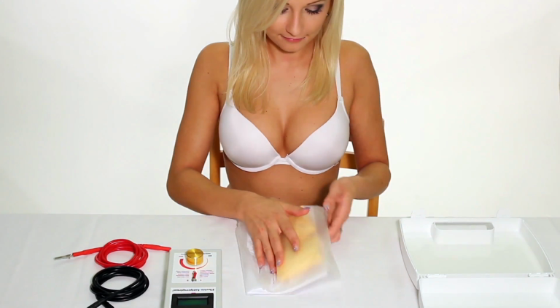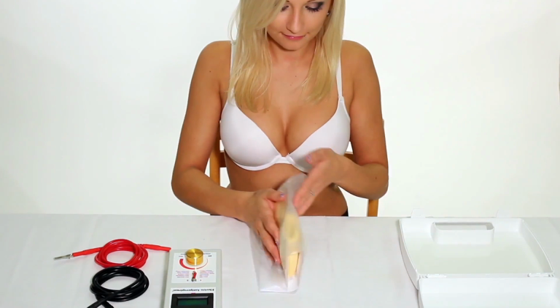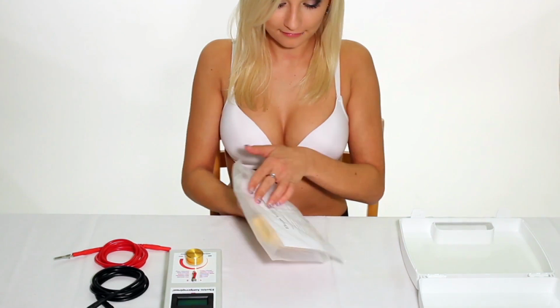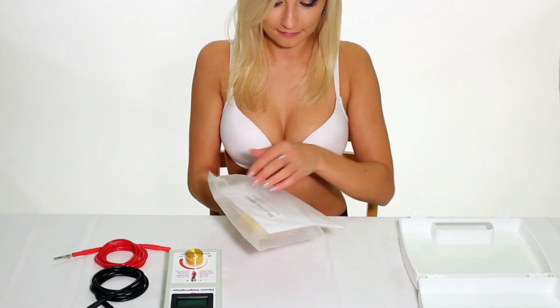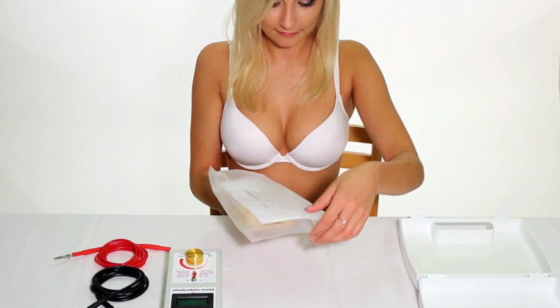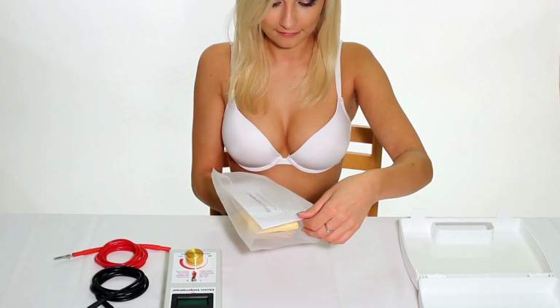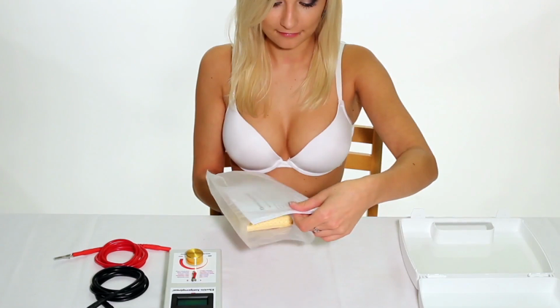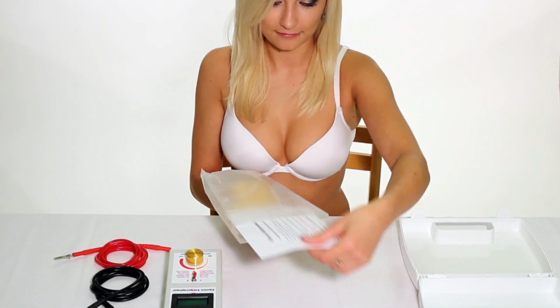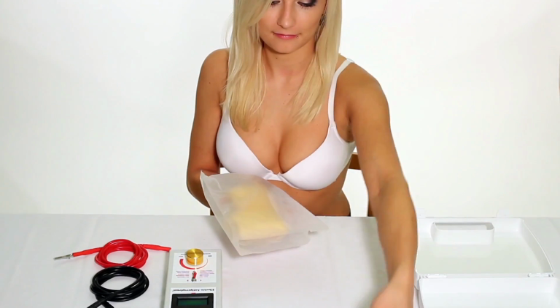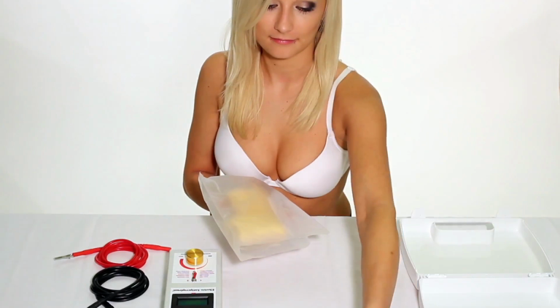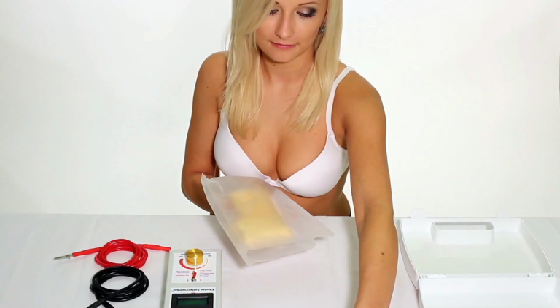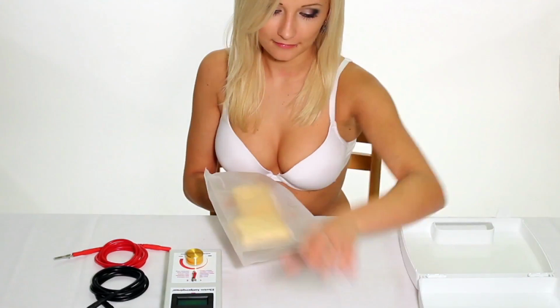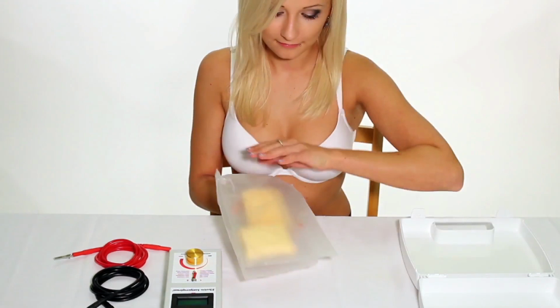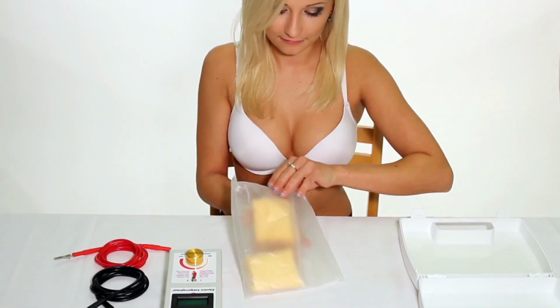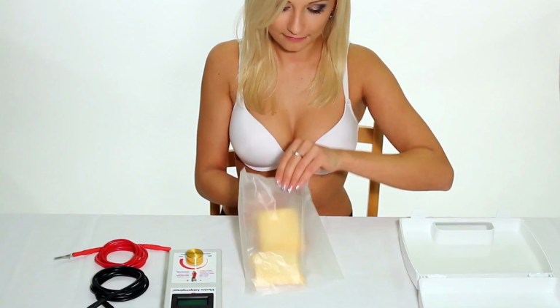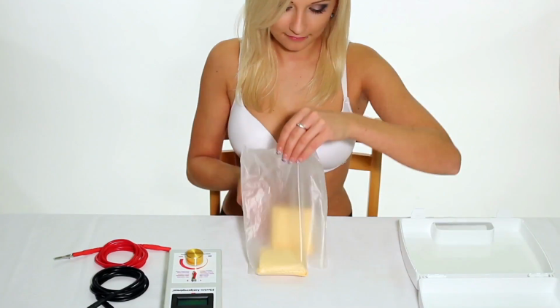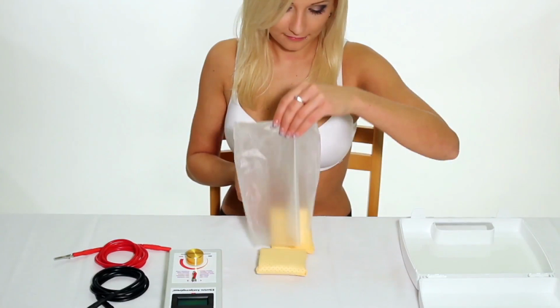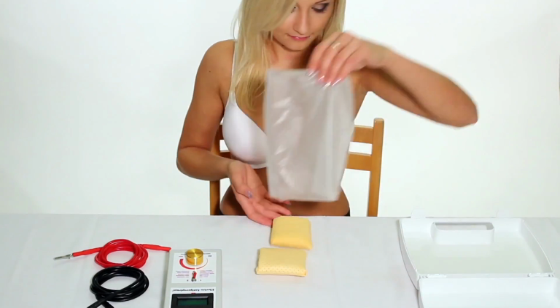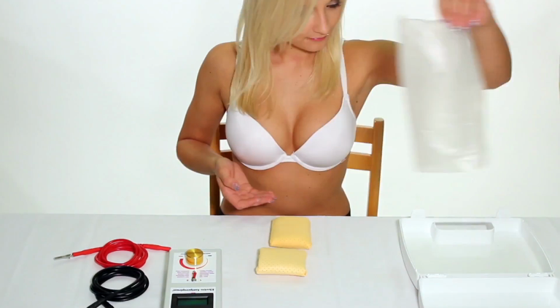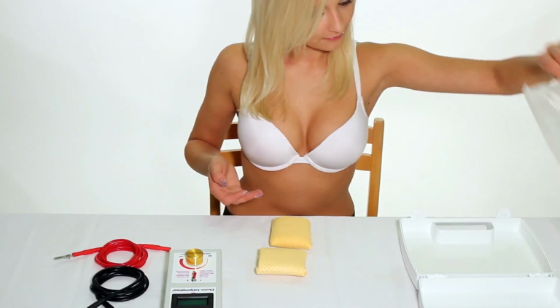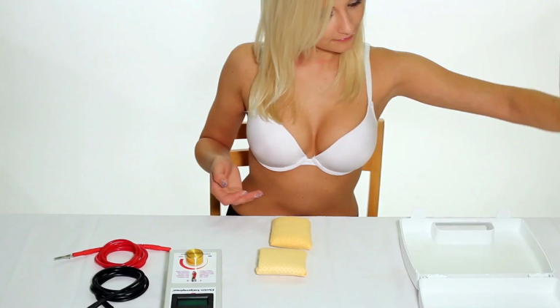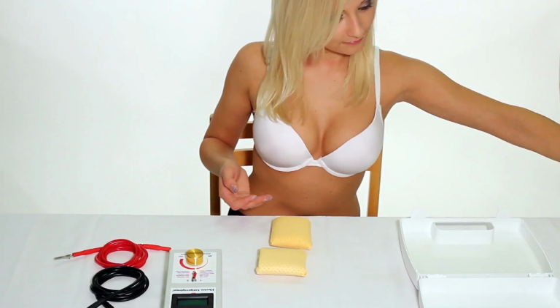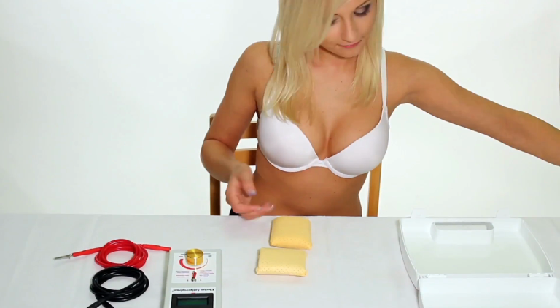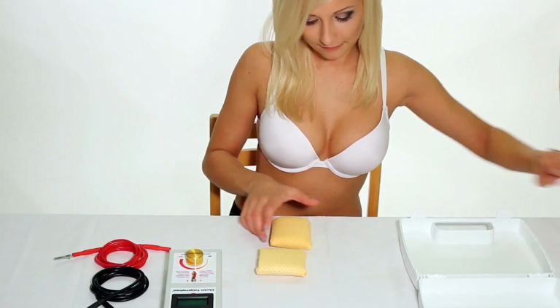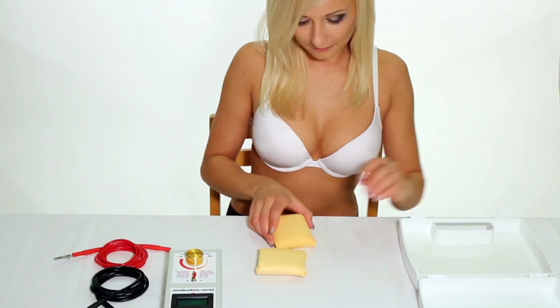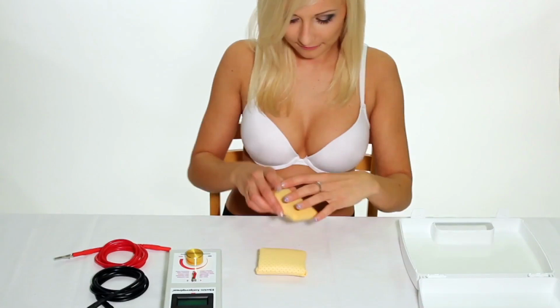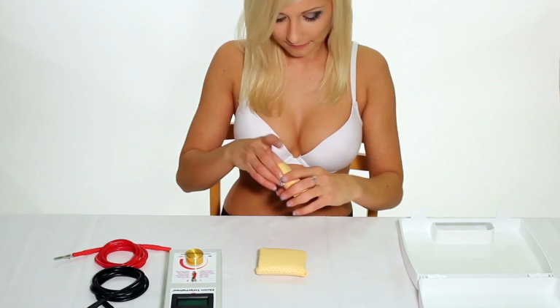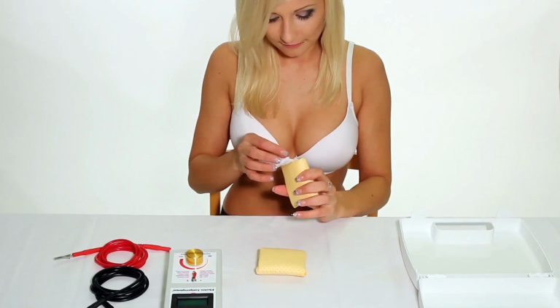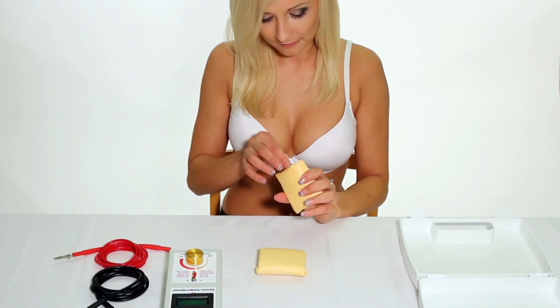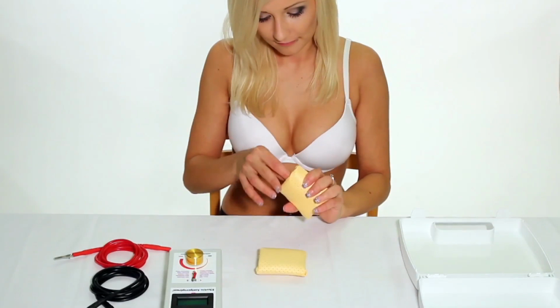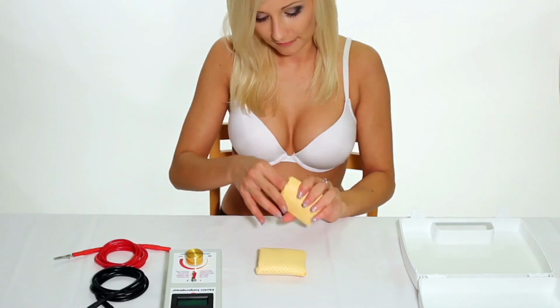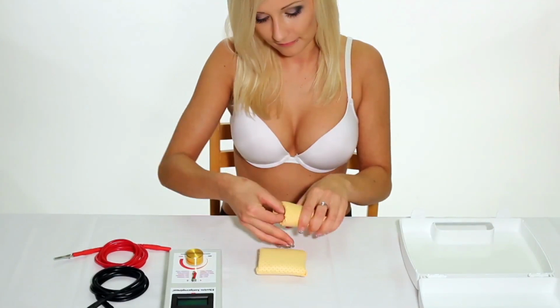First, carefully remove the comfortable armpit adapters to electroantiperspirant device from original packaging along with the enclosed manual.